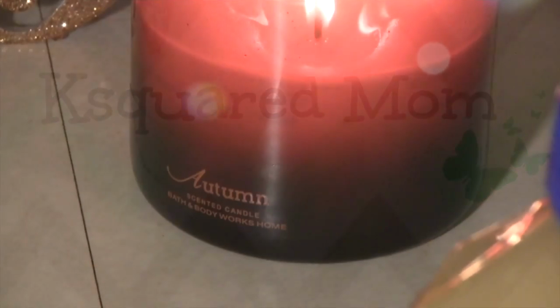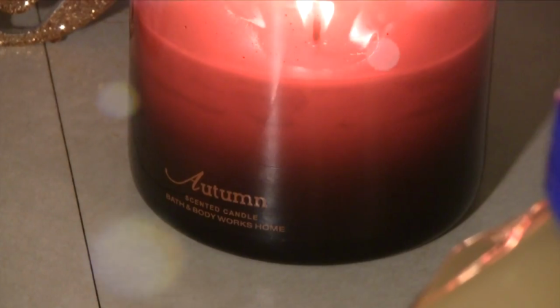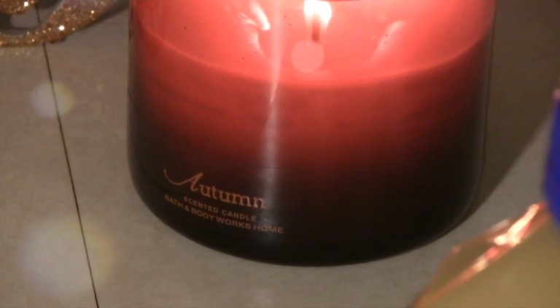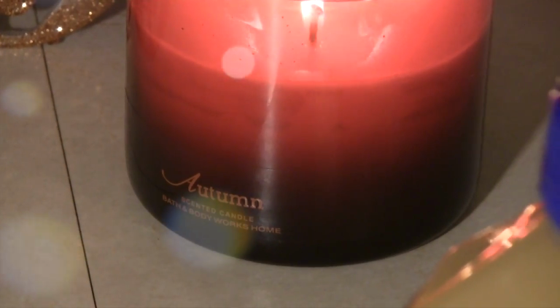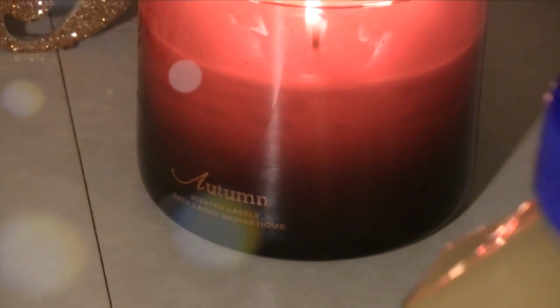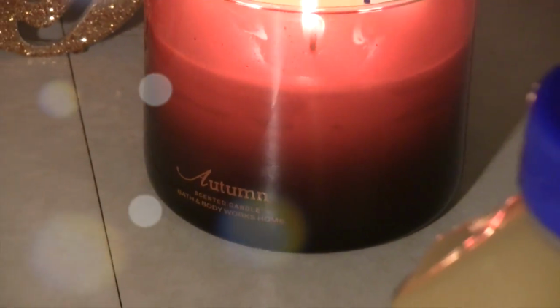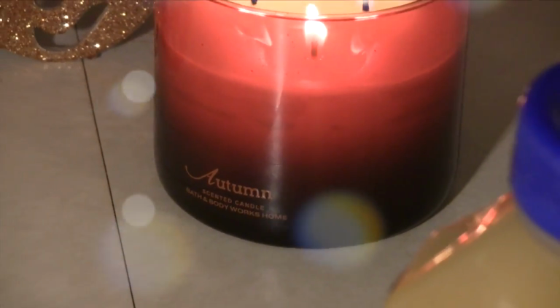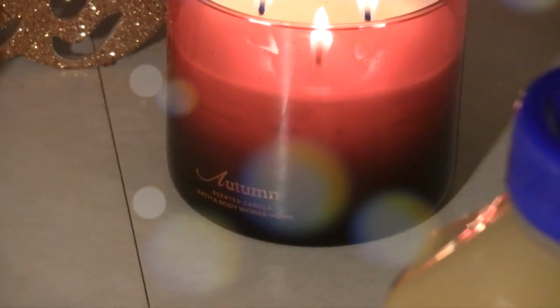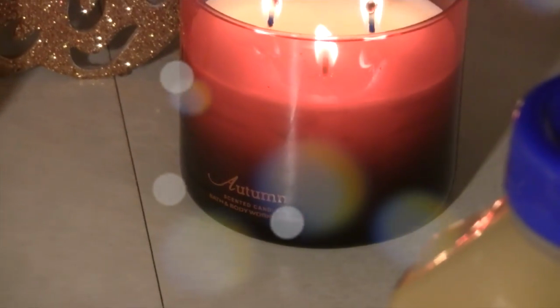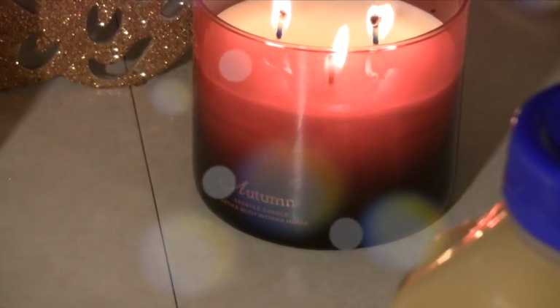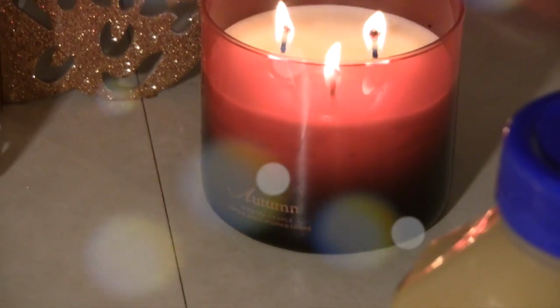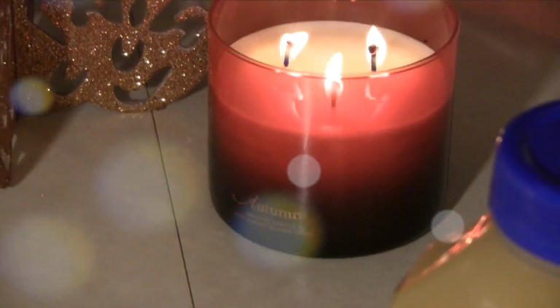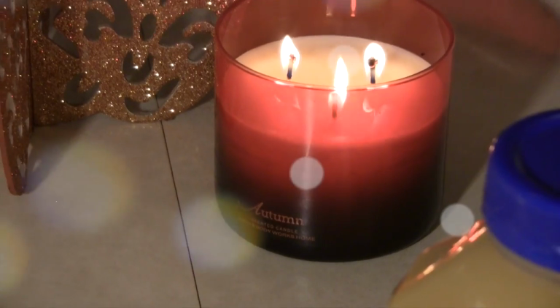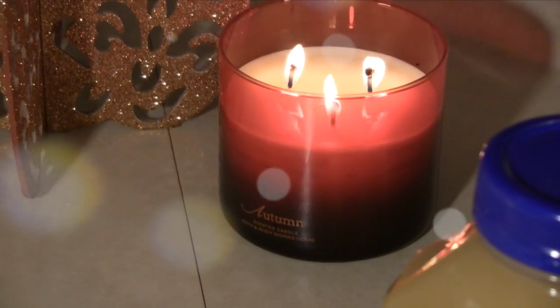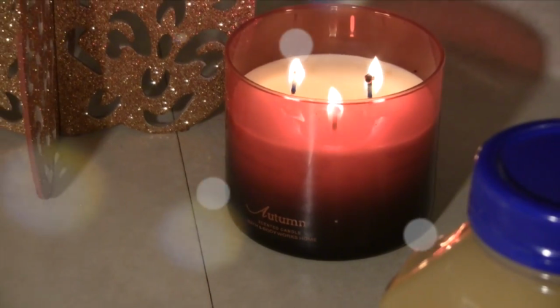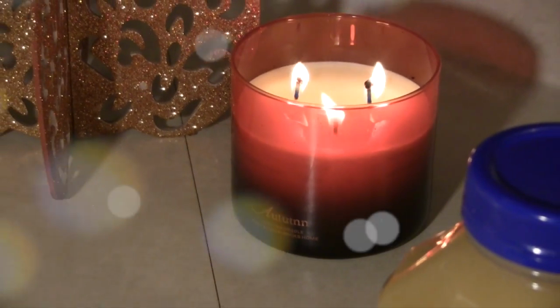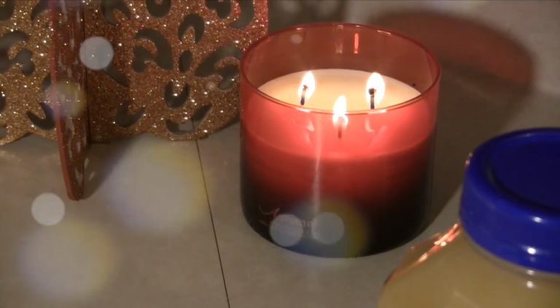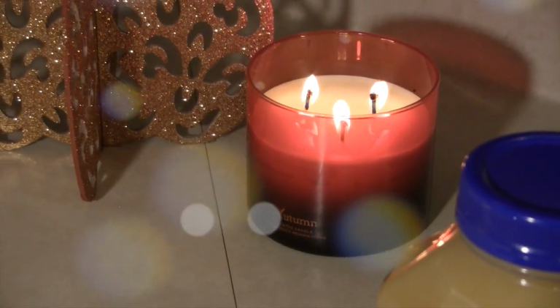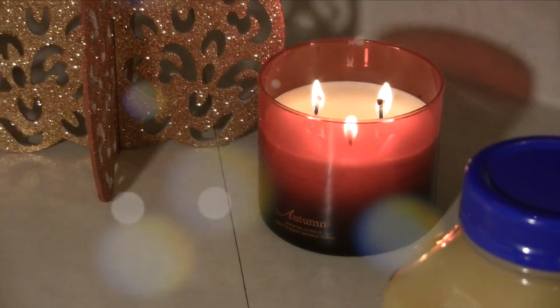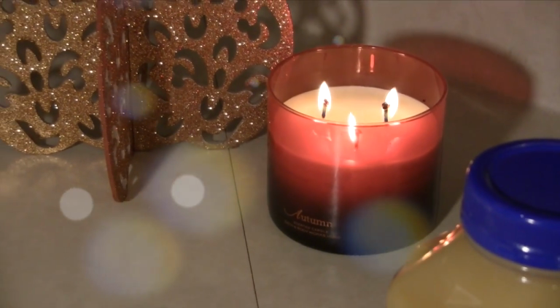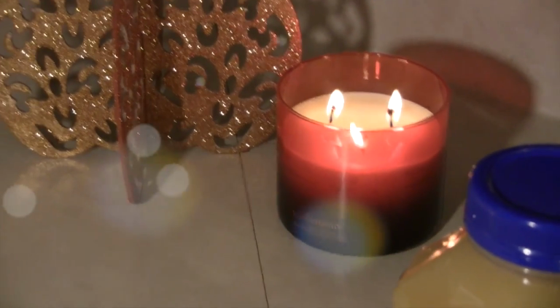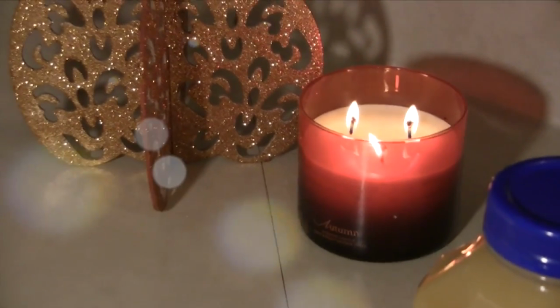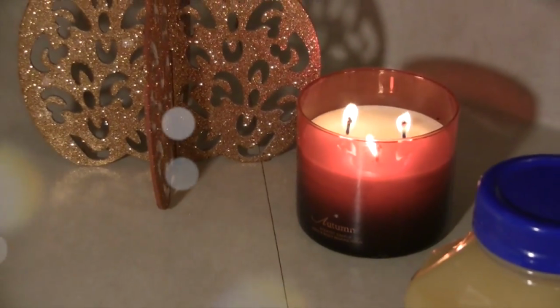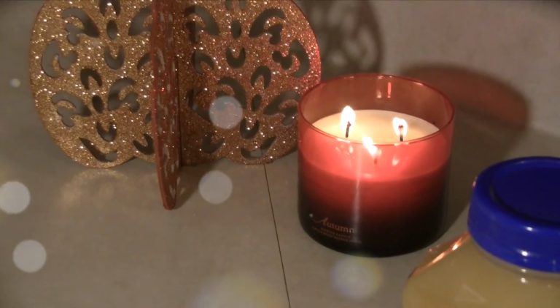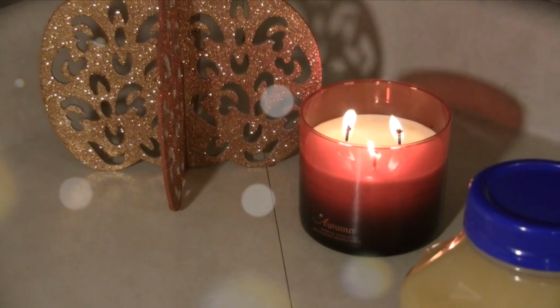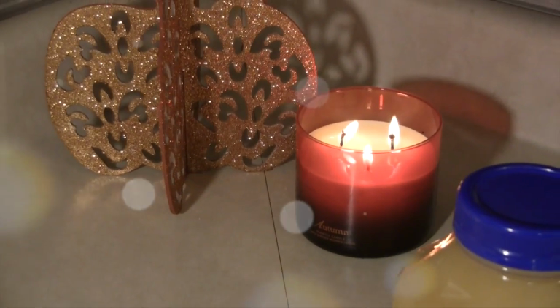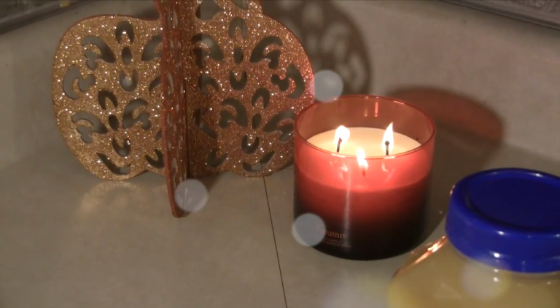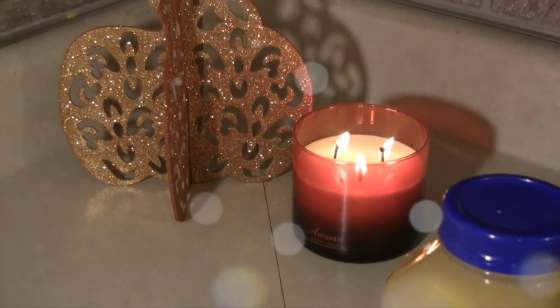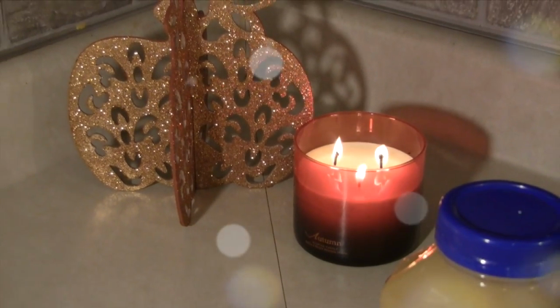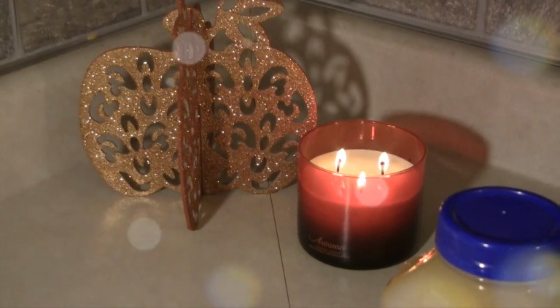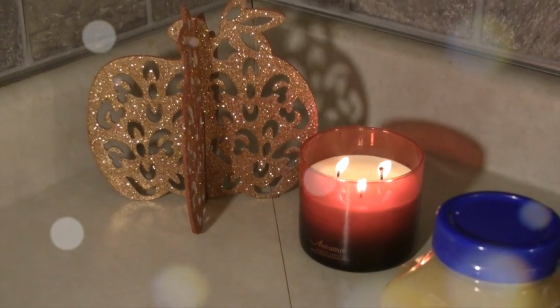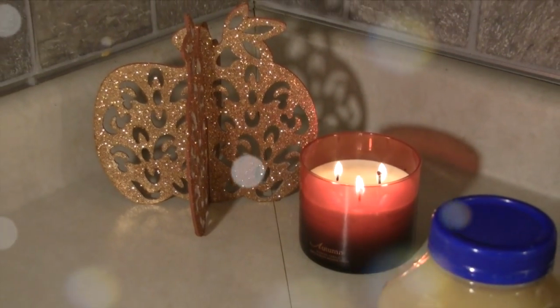Hey guys, it's Delice here from K-Squared Mom and I'm so excited for today's video. Today I have a collab from YouTube Mommy Meetup put together by Dana from Miss Dana Ryan. And this is a Croctober collab. So I have a special recipe to share with you guys and I hope you enjoy.